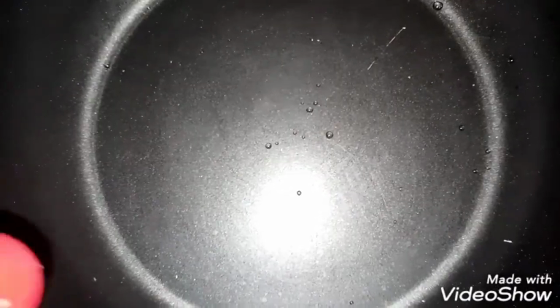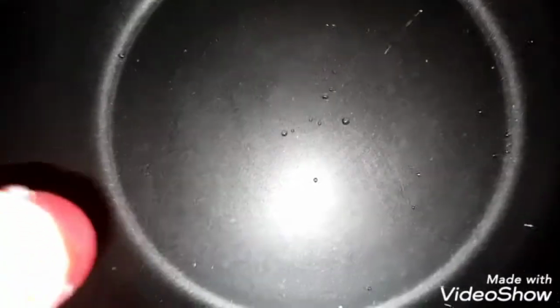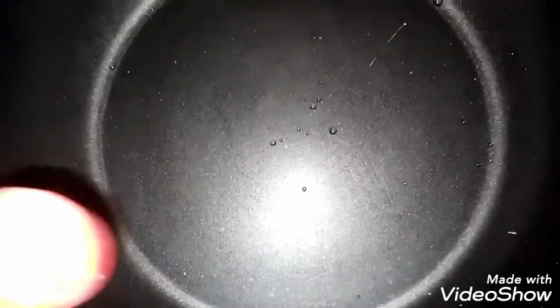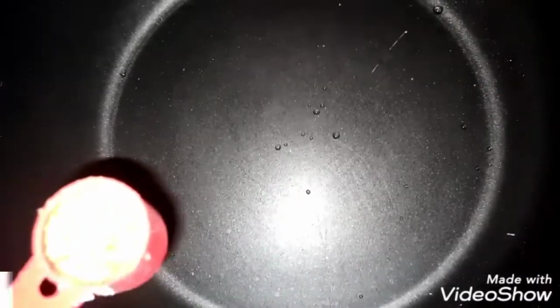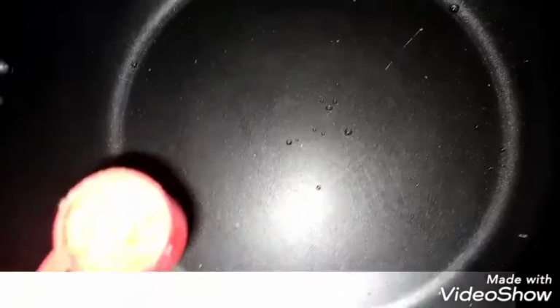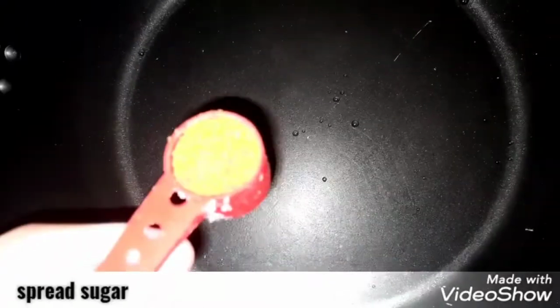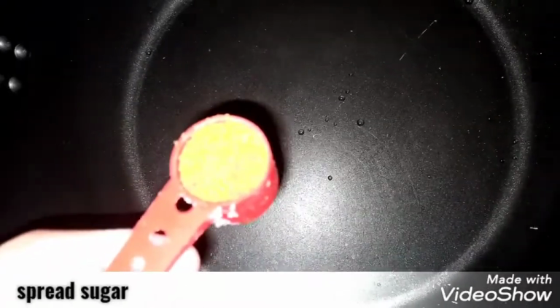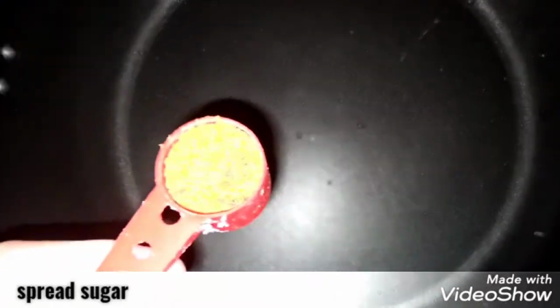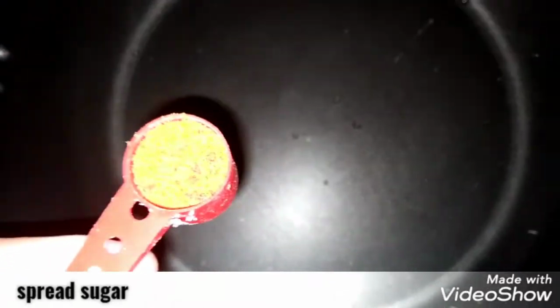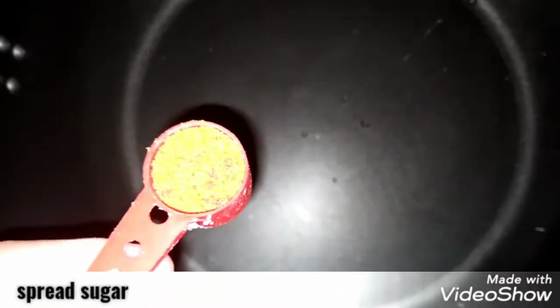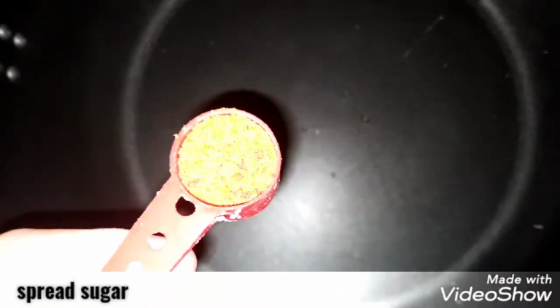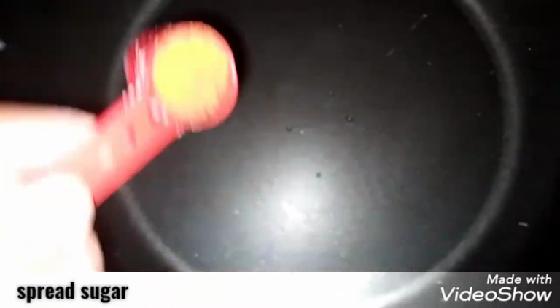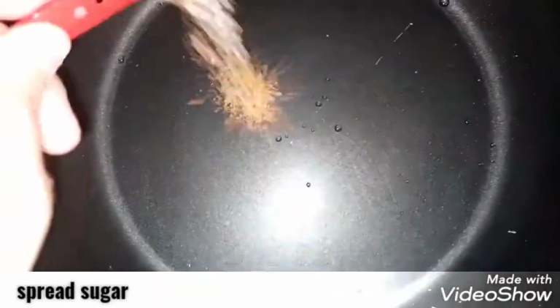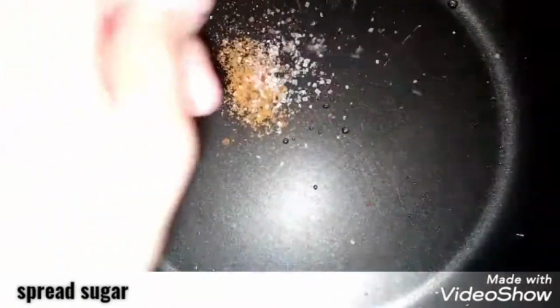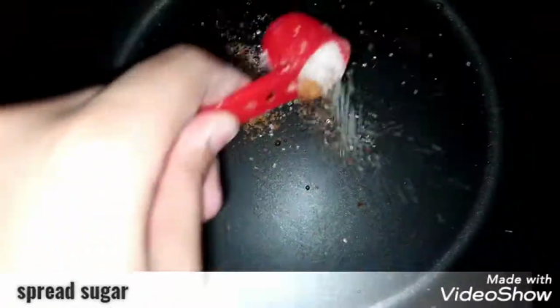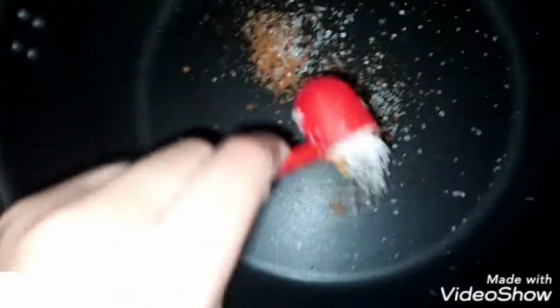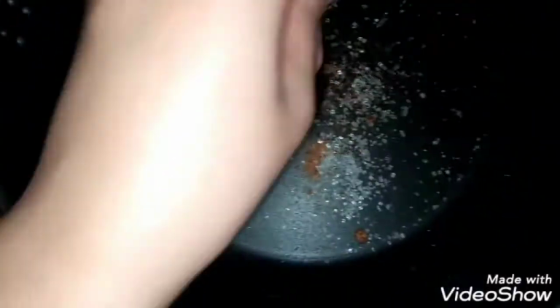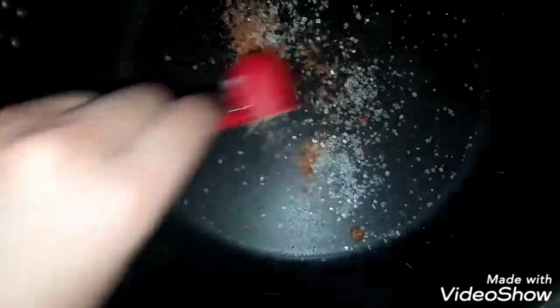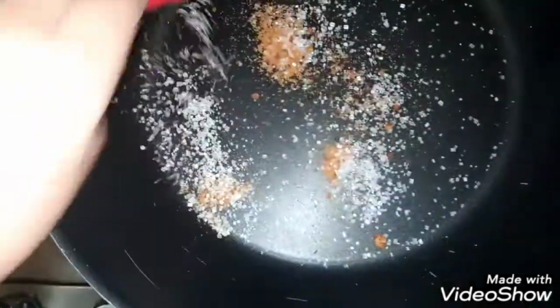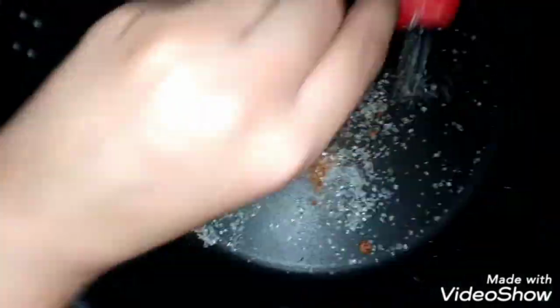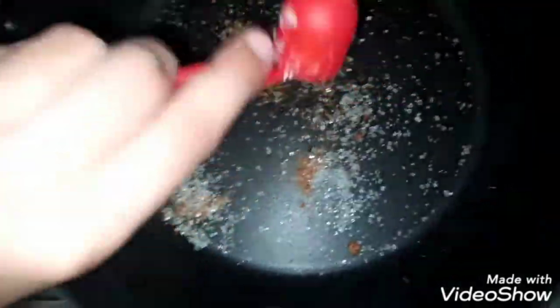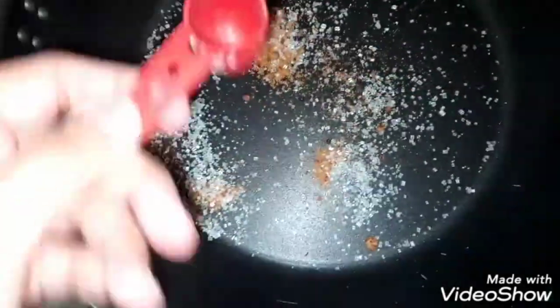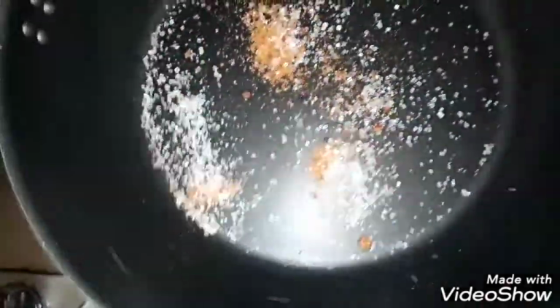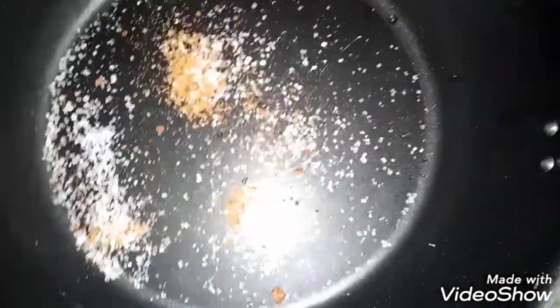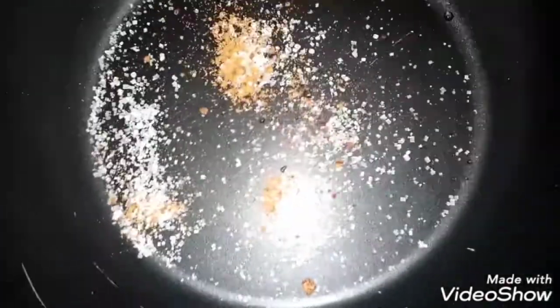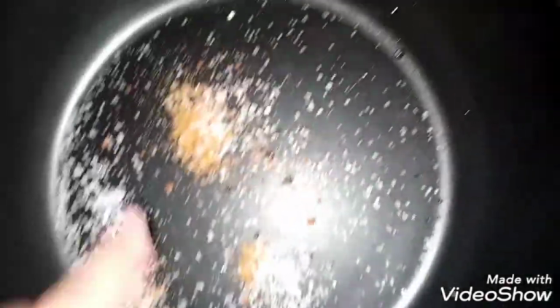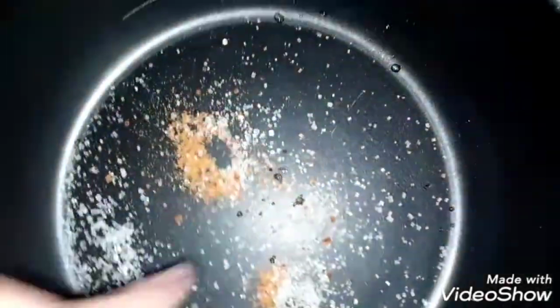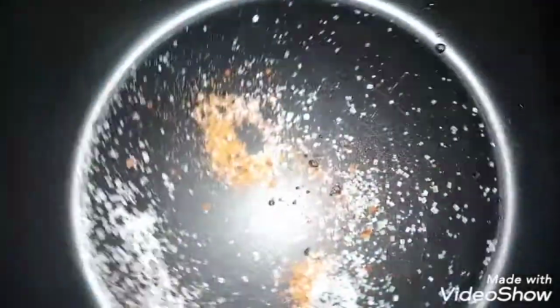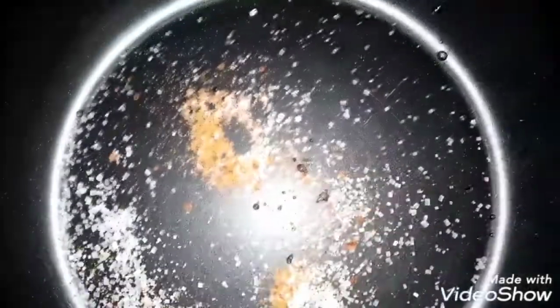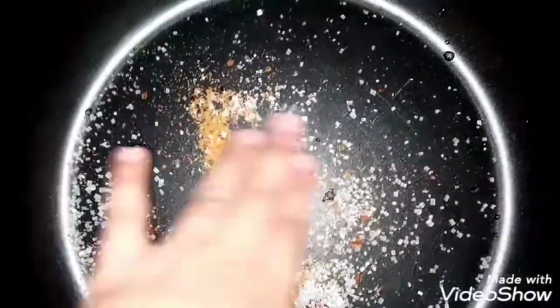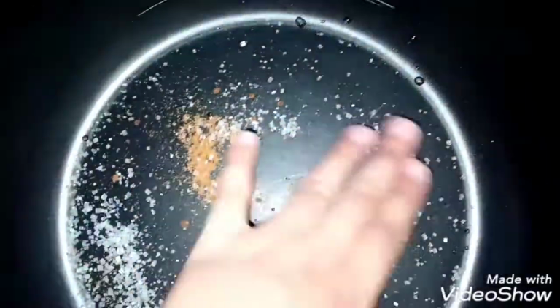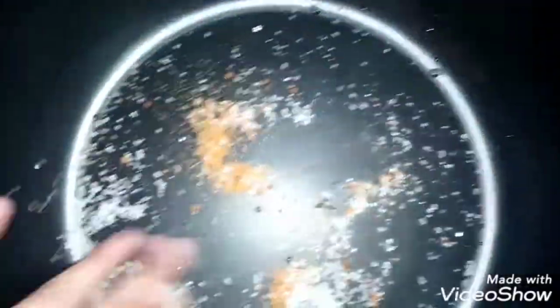If you have brown sugar or white sugar, spread it on four sides. With the help of your hands, spread it on all four sides.